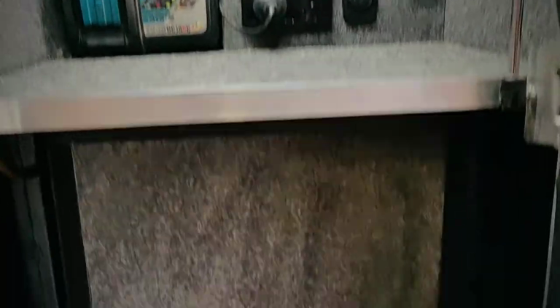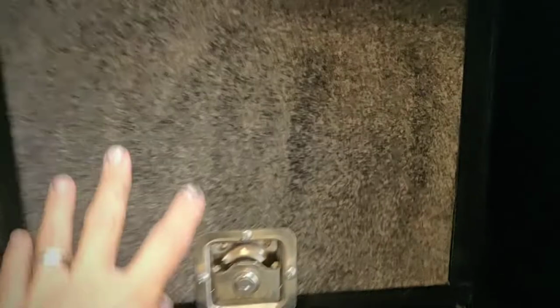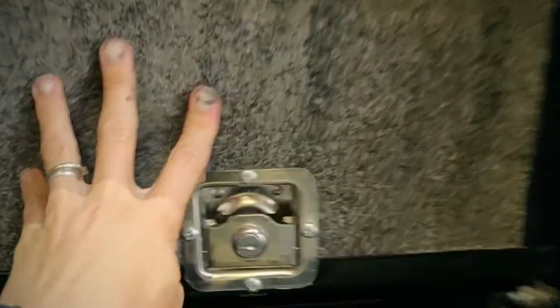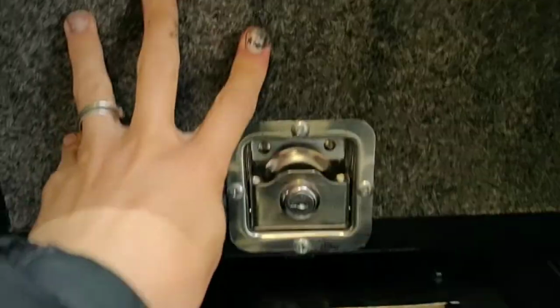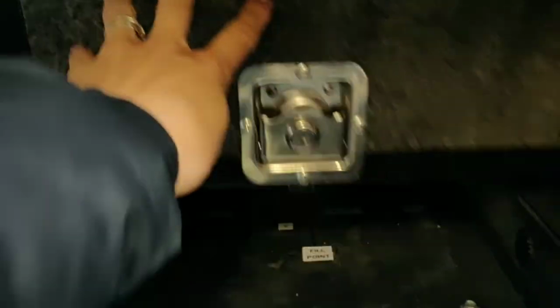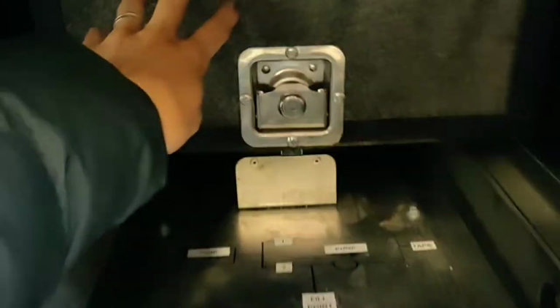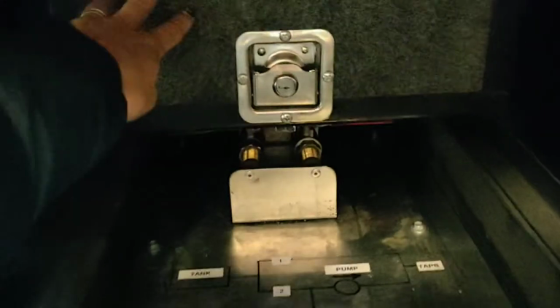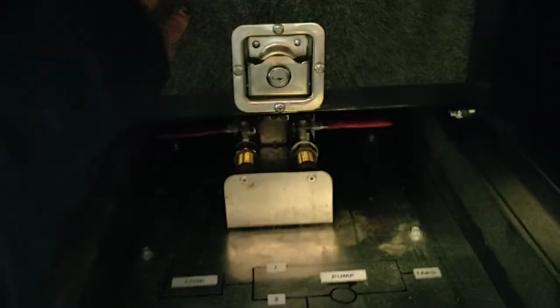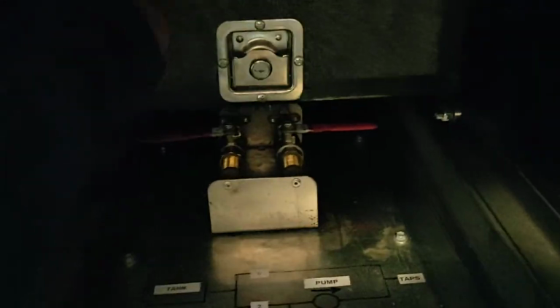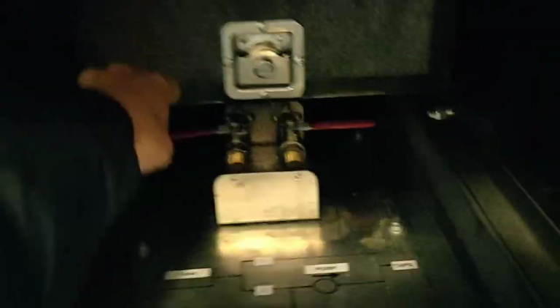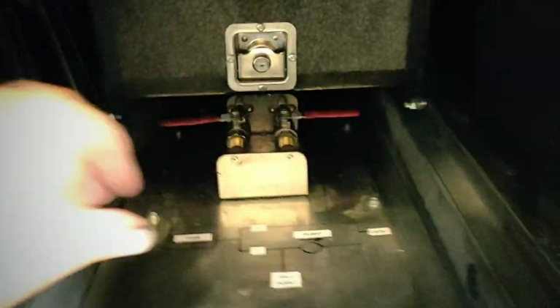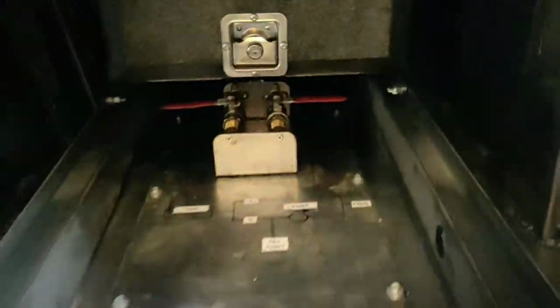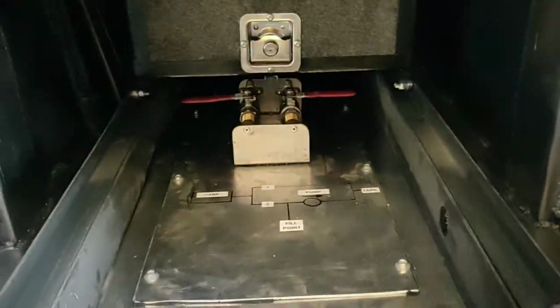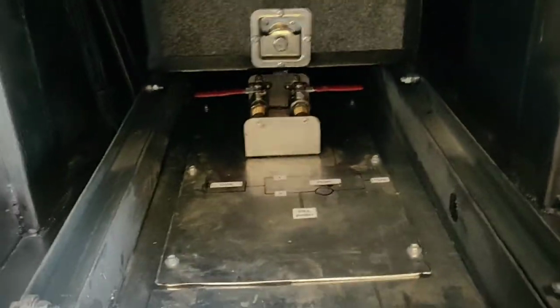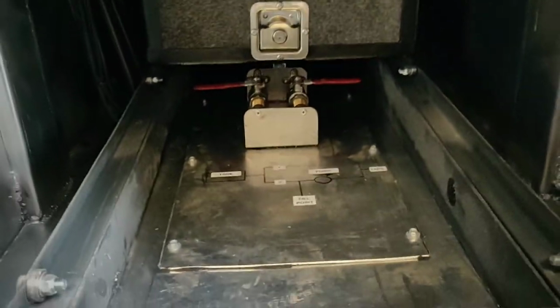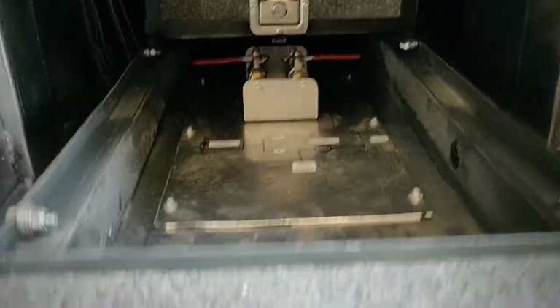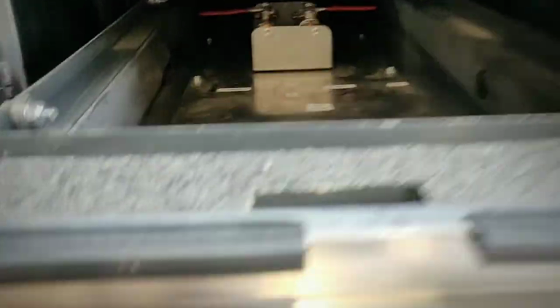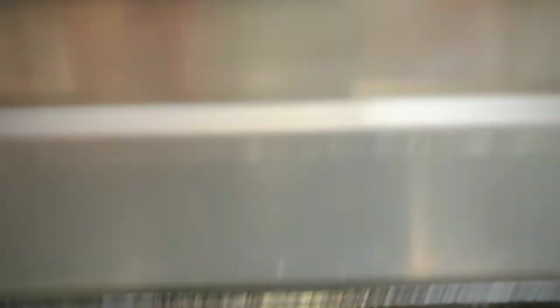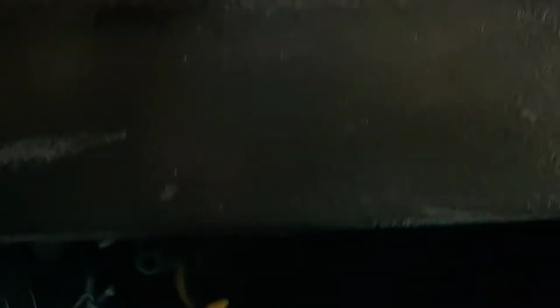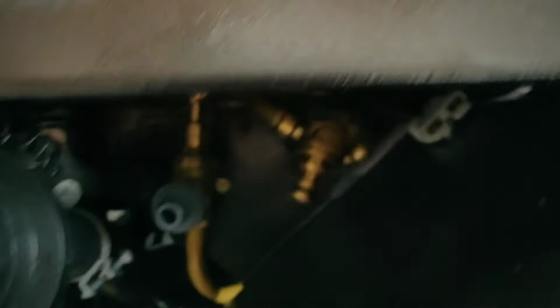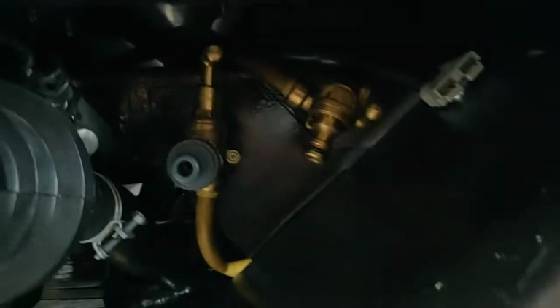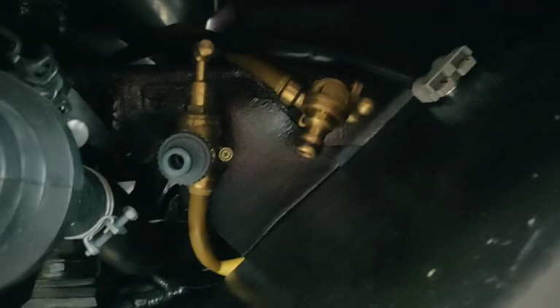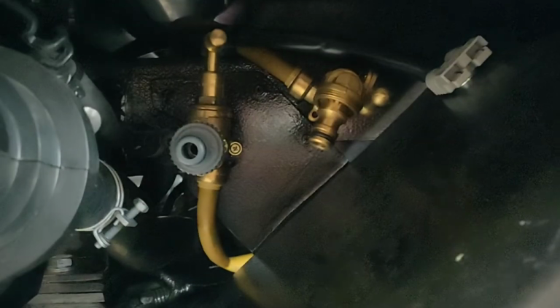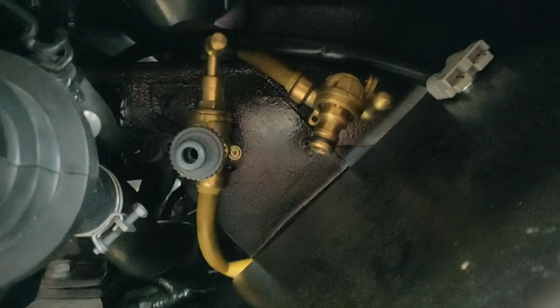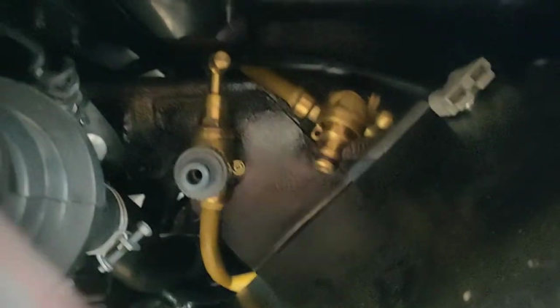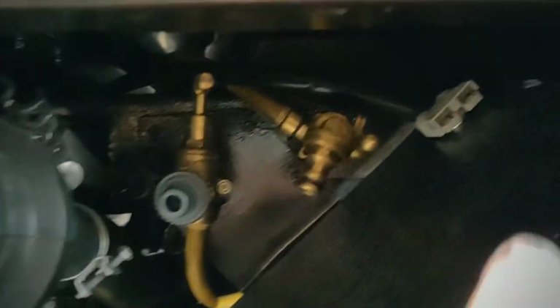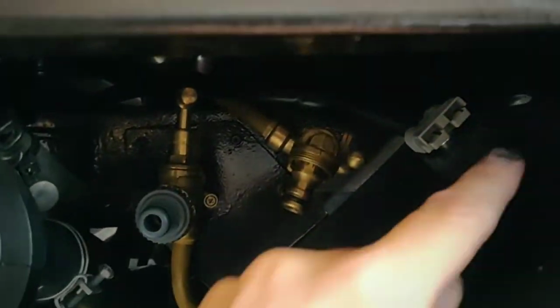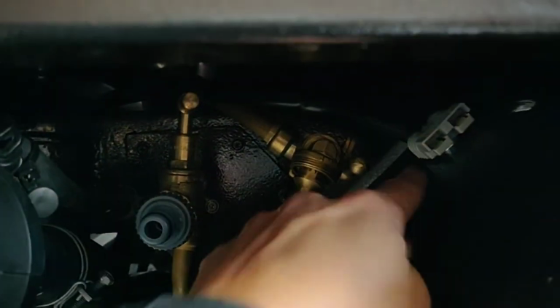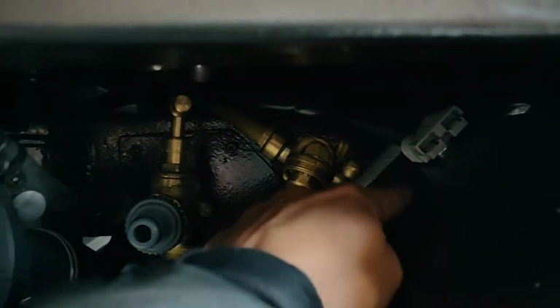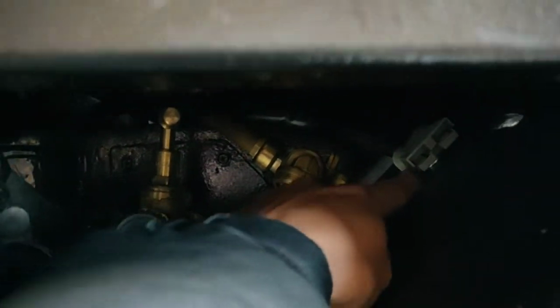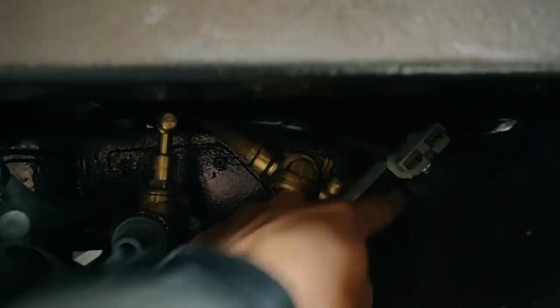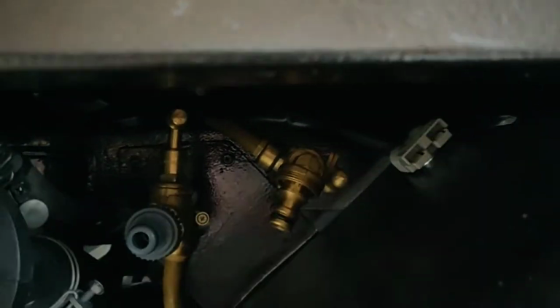Underneath we've got our taps to control our 200 litres of water that we carry on board, as well as down here our solar connection.